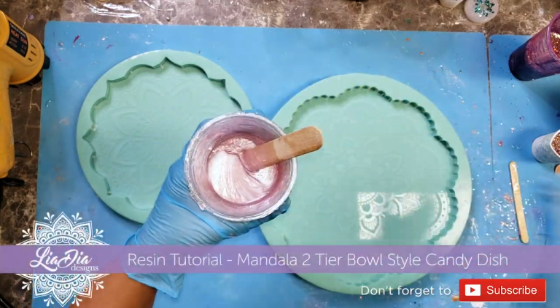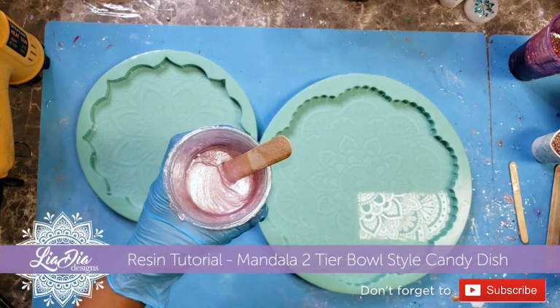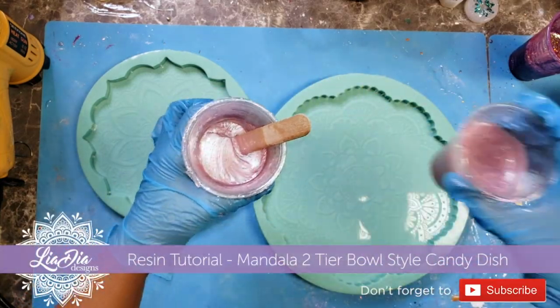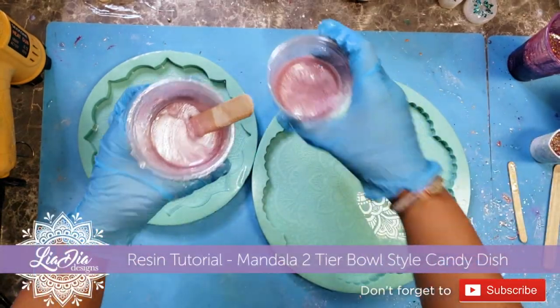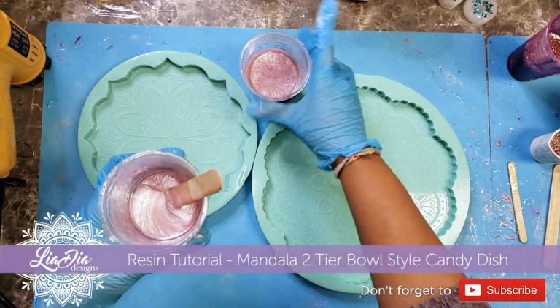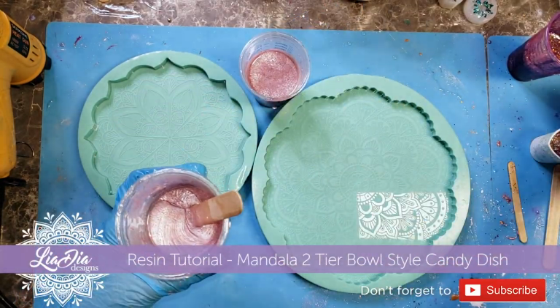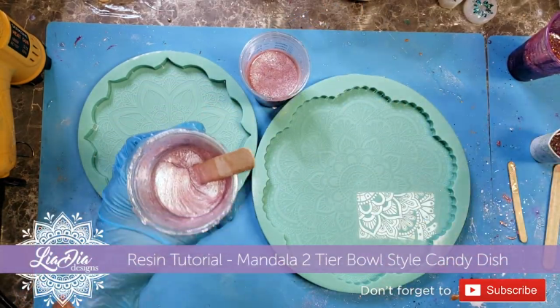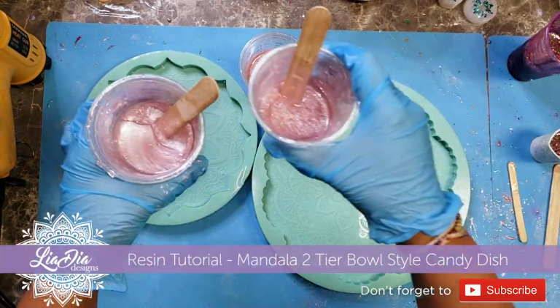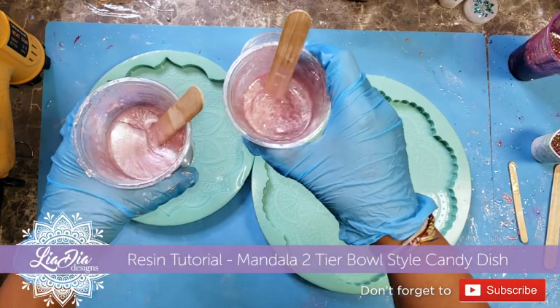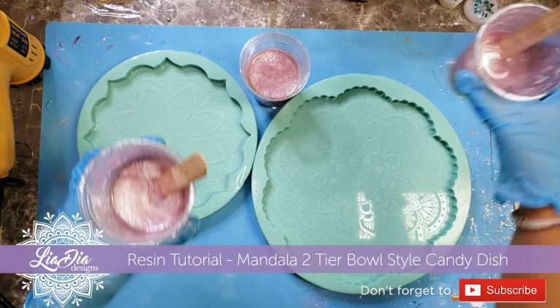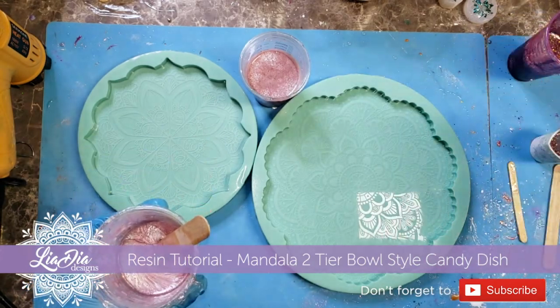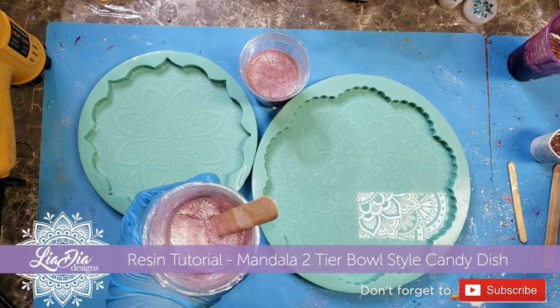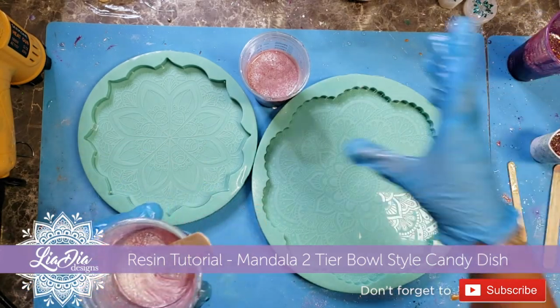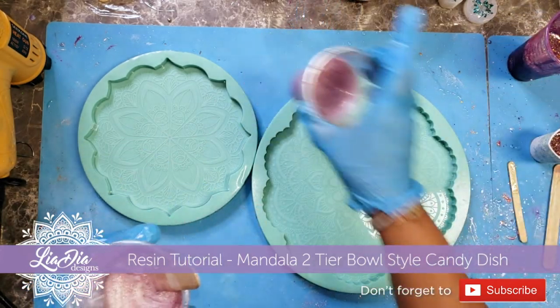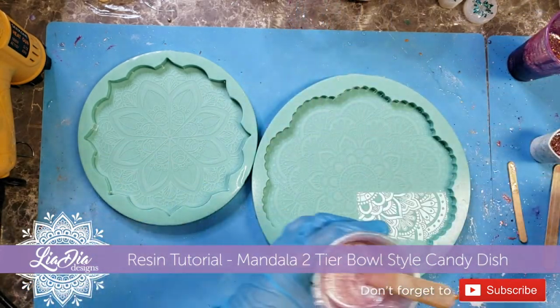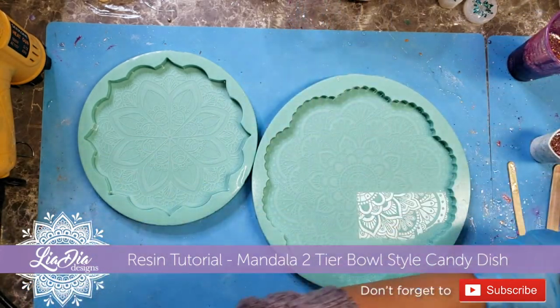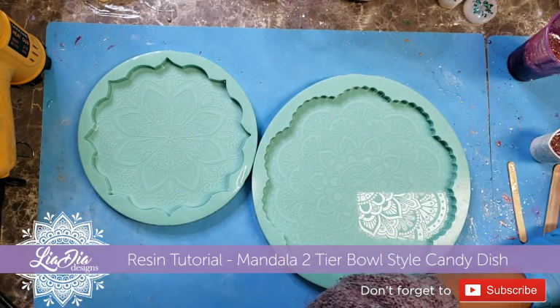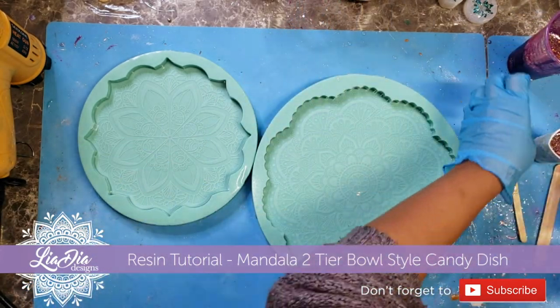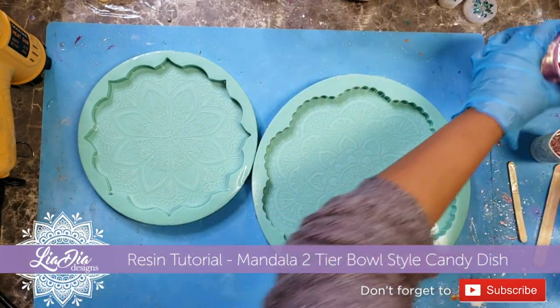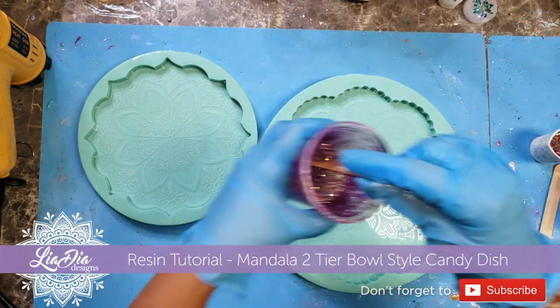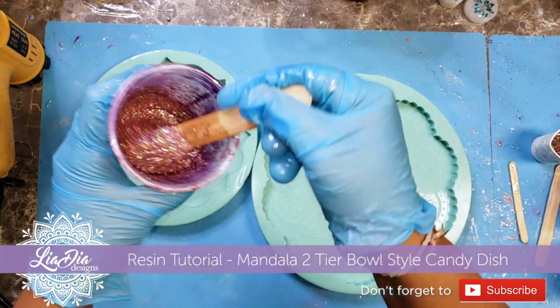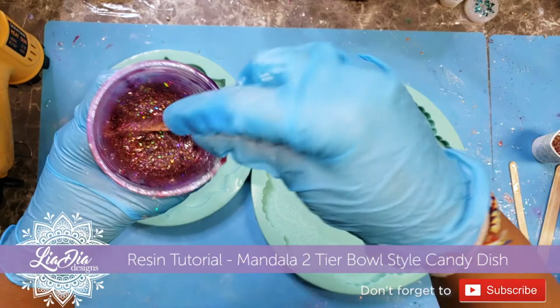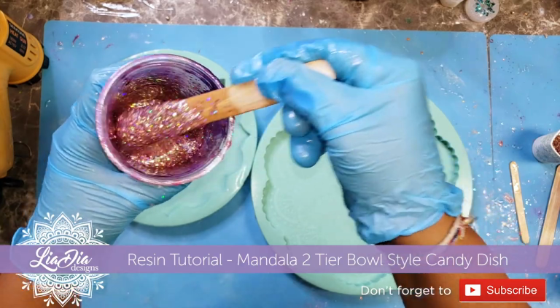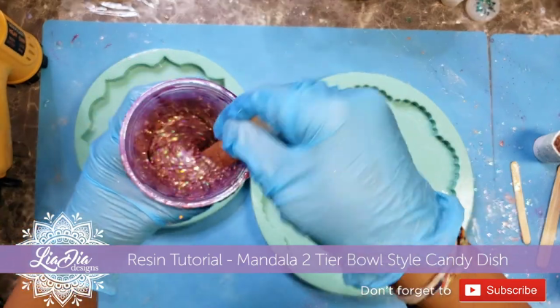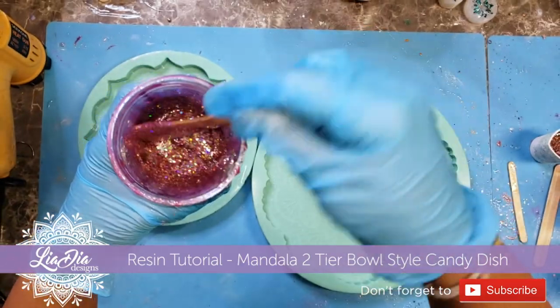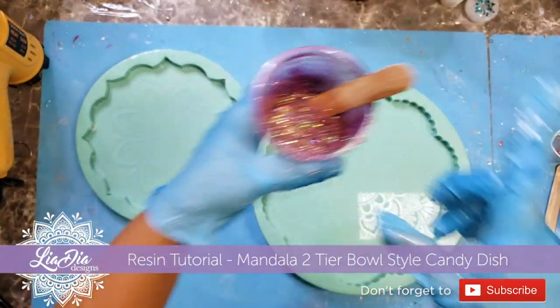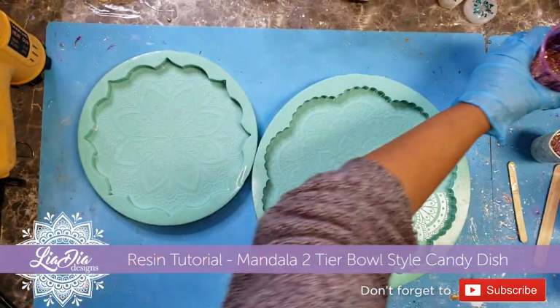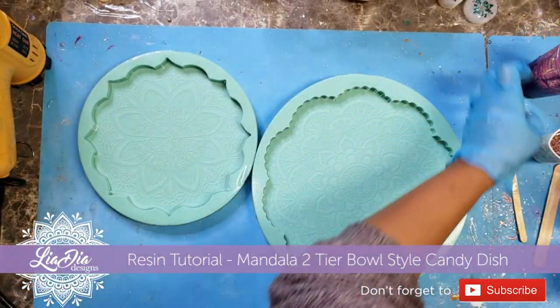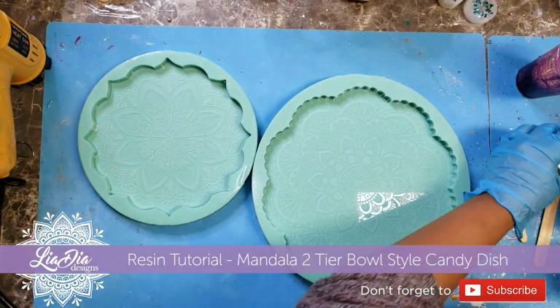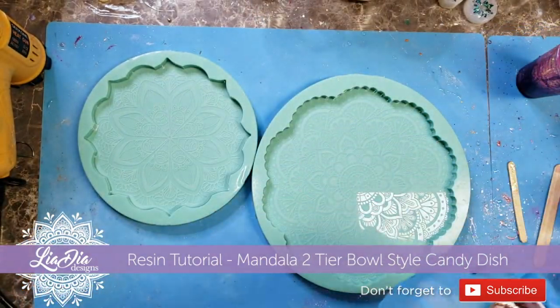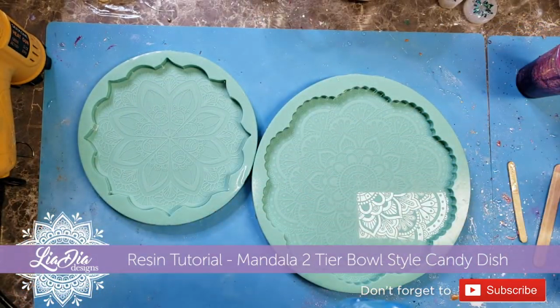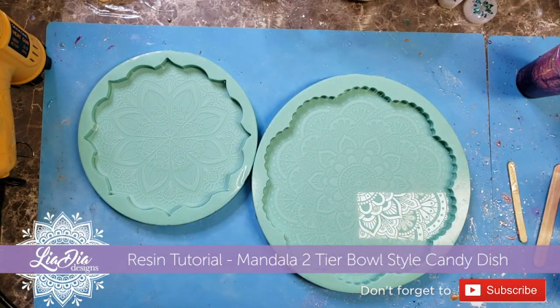Hey guys, it's Nadia from Lea D Designs and I am back with another video. This one is actually something that's been requested quite a bit, so I wanted to finally get around to putting it together for you.